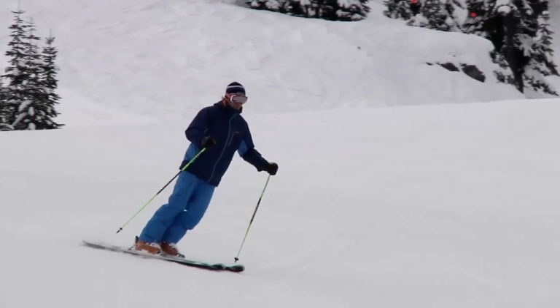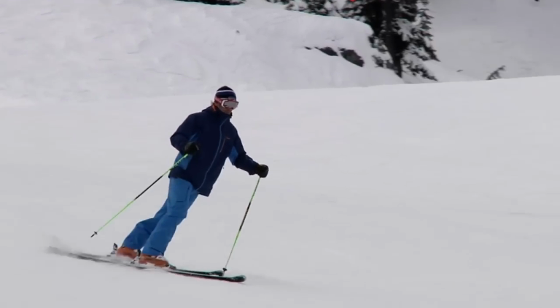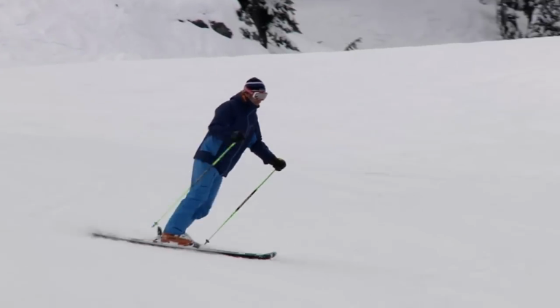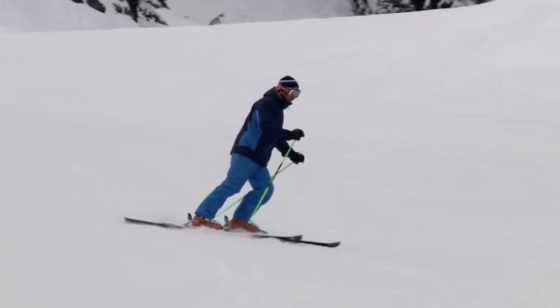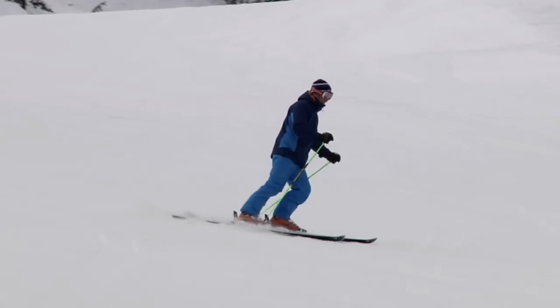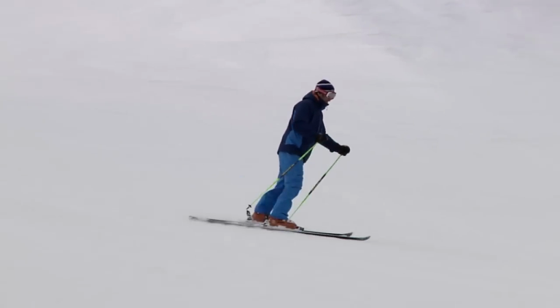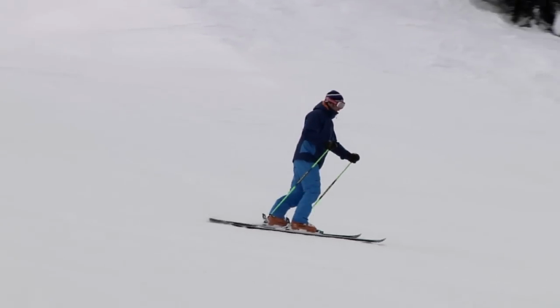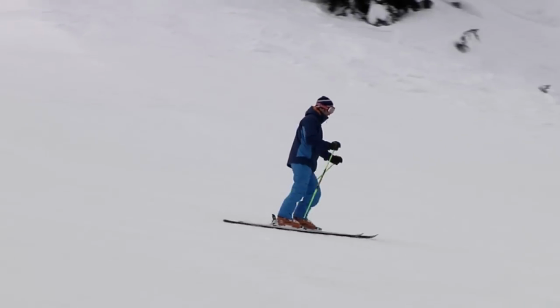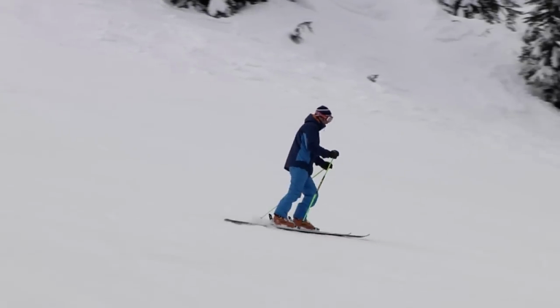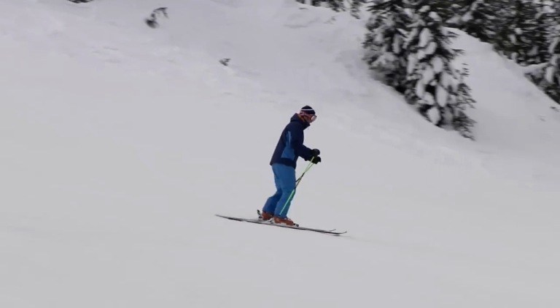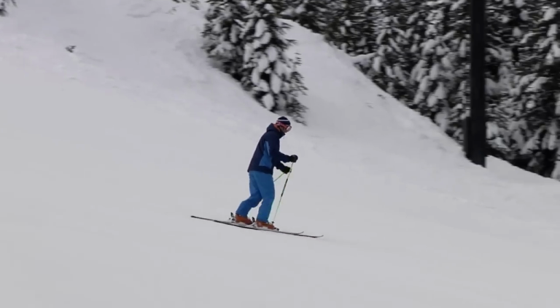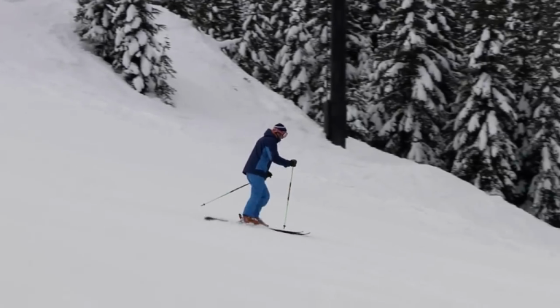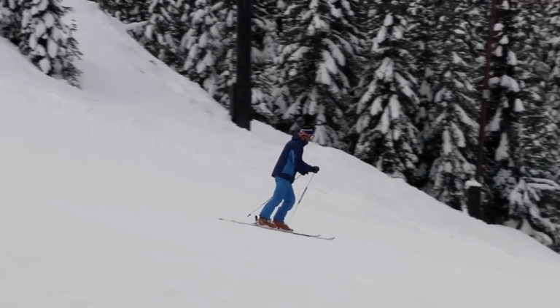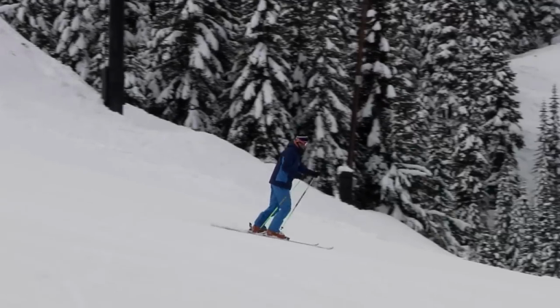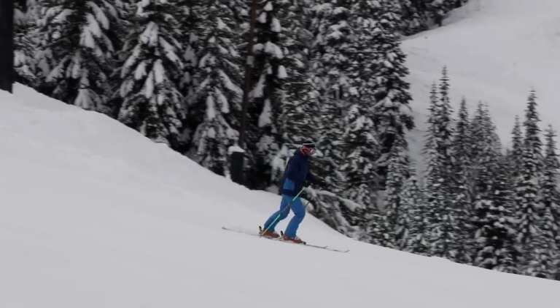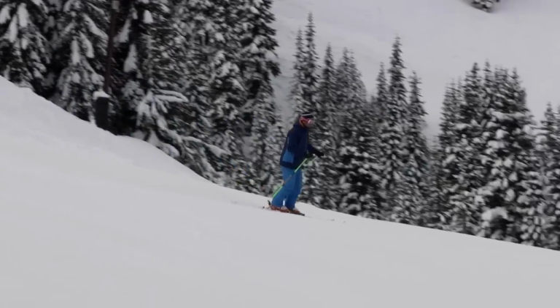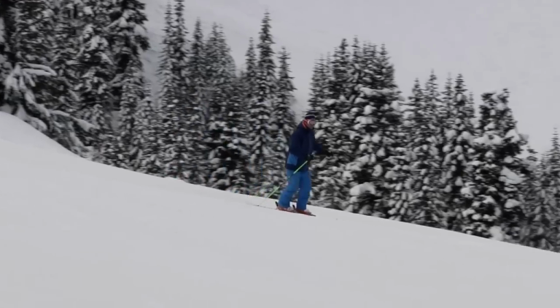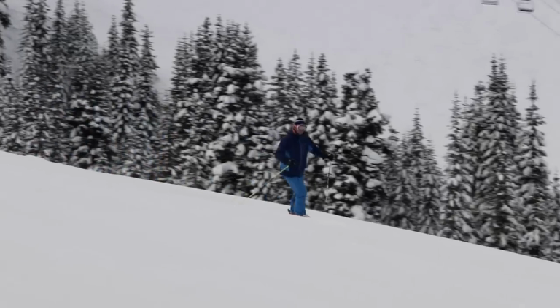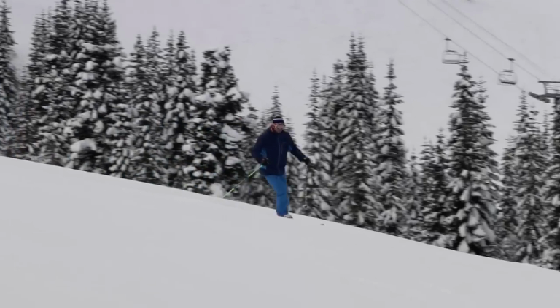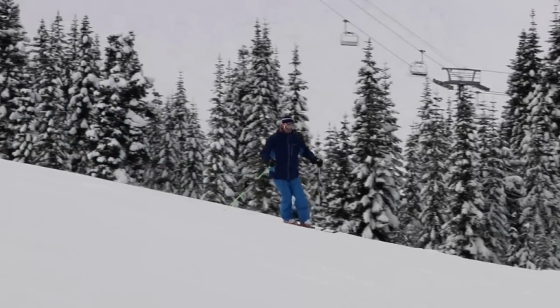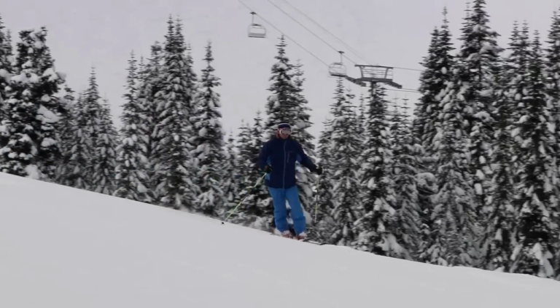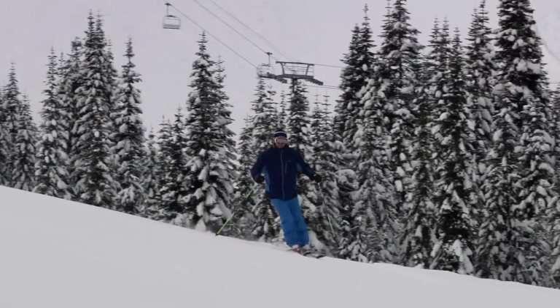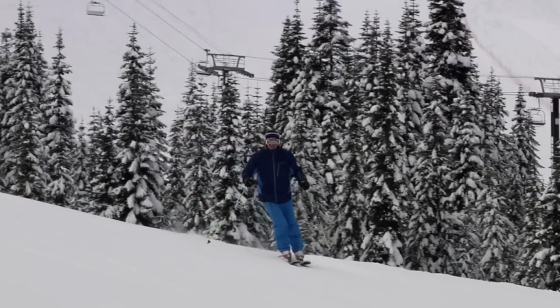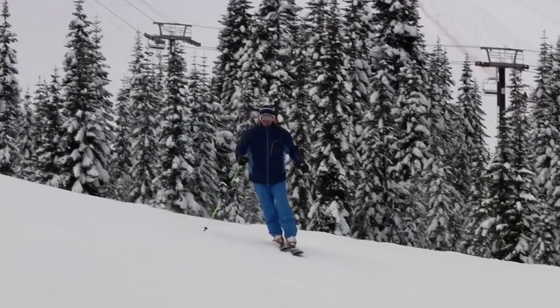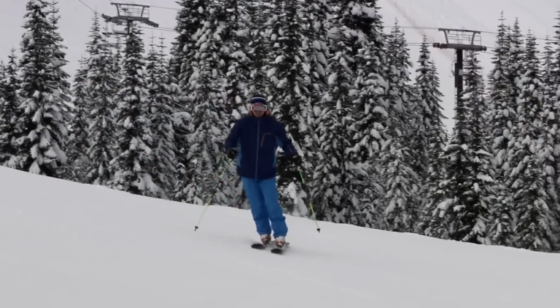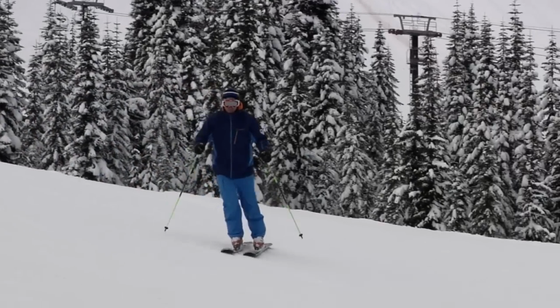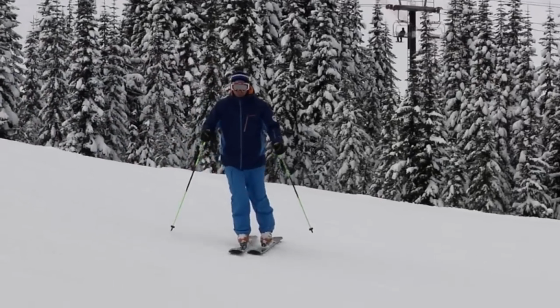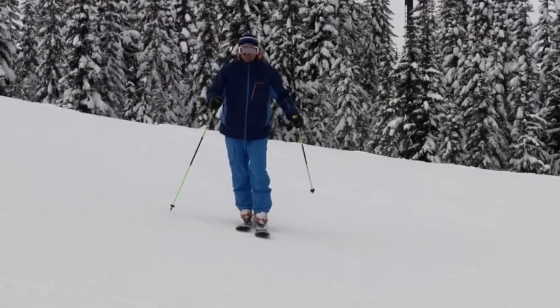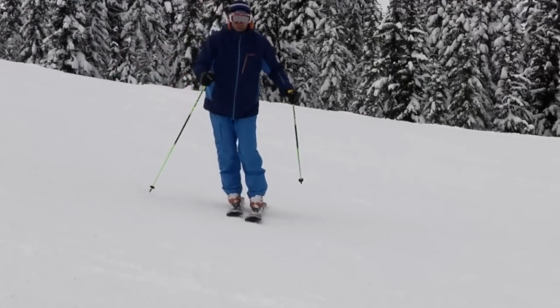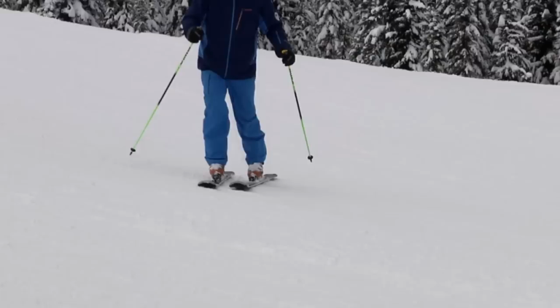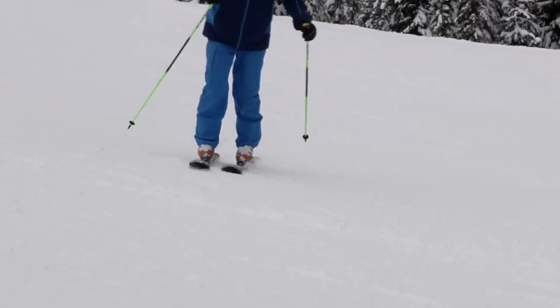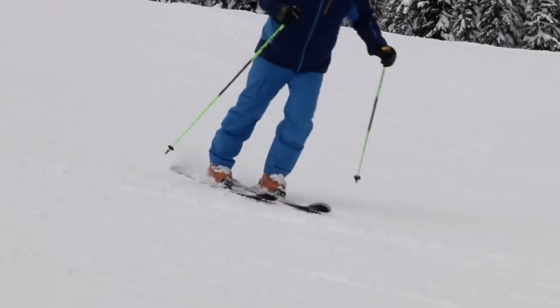Notice that while I'm skiing my hips are up and over my feet so my femur is nice and vertical. My hands and arms are out in front of my body so that we can engage the tip of our ski.